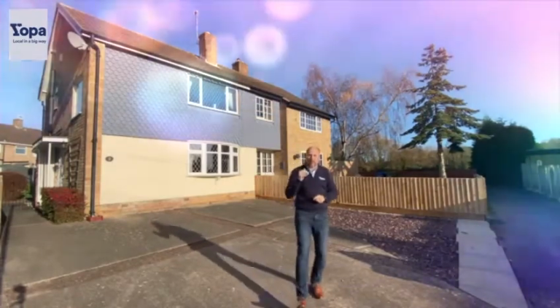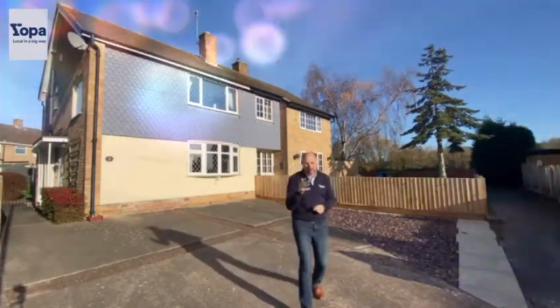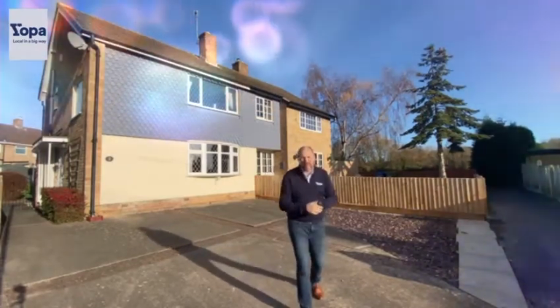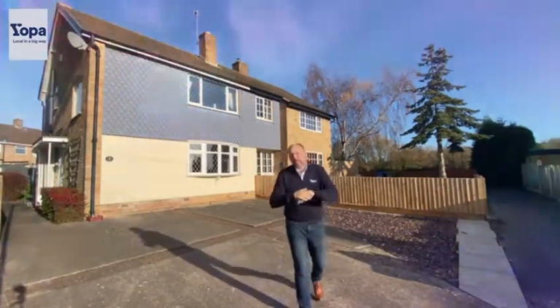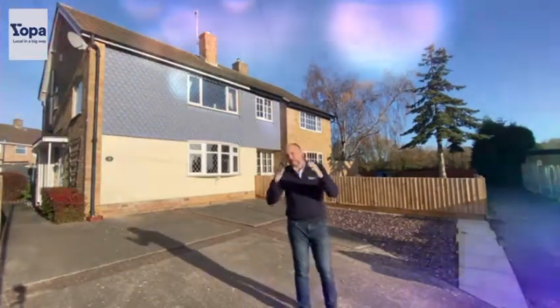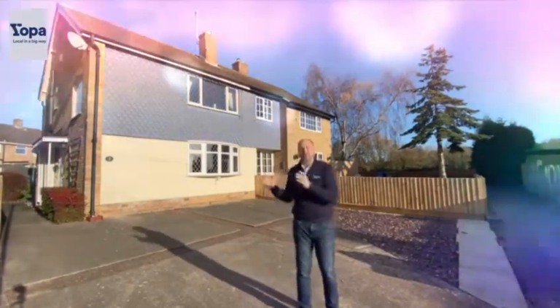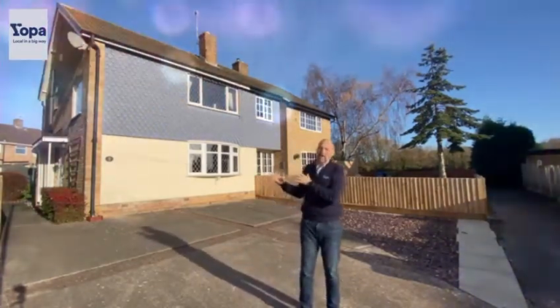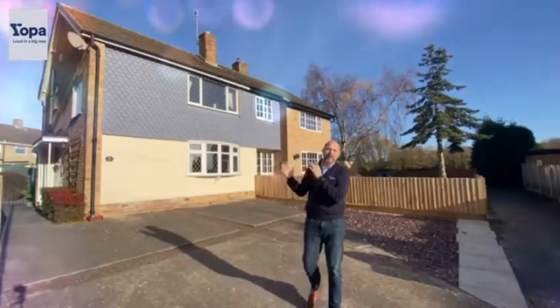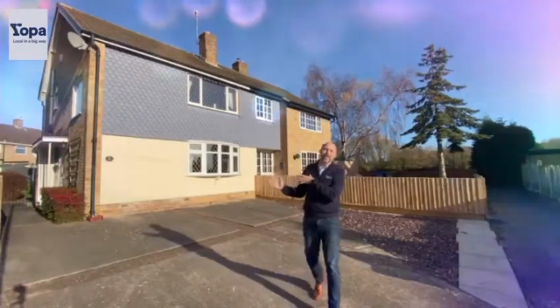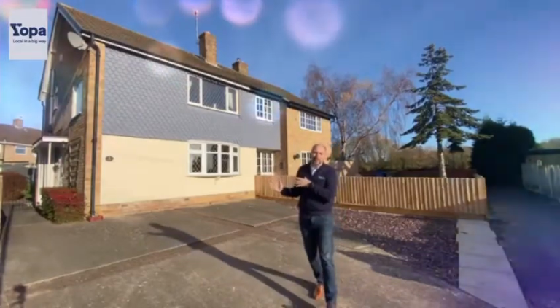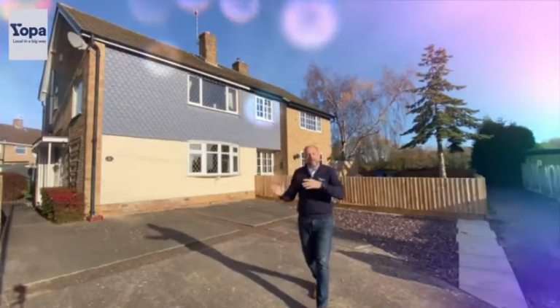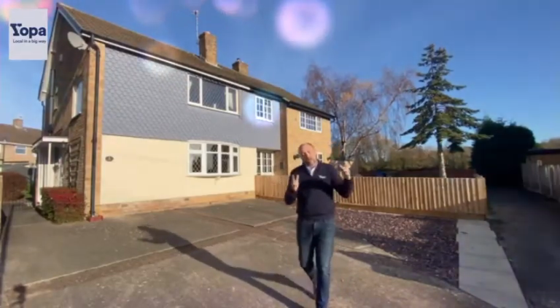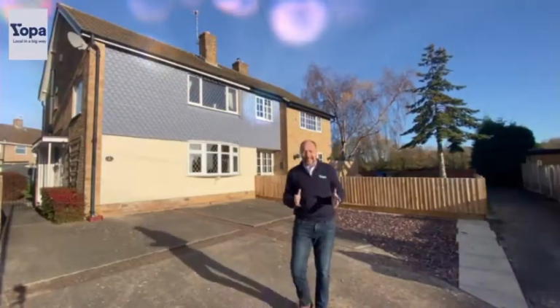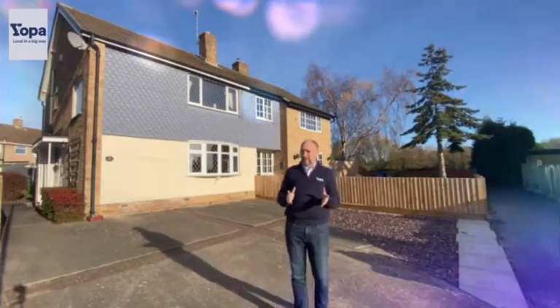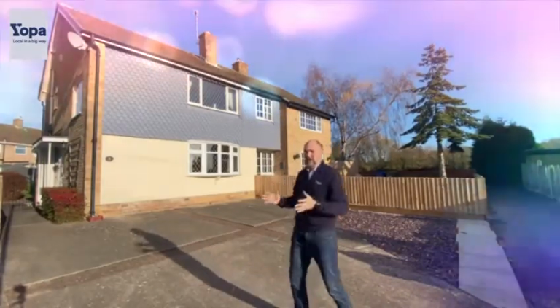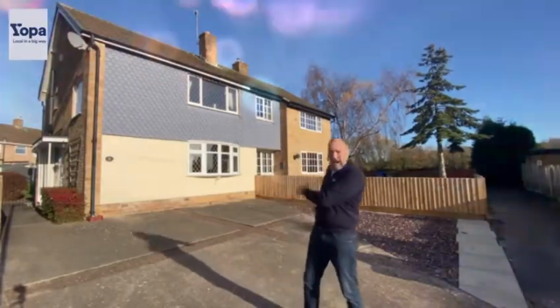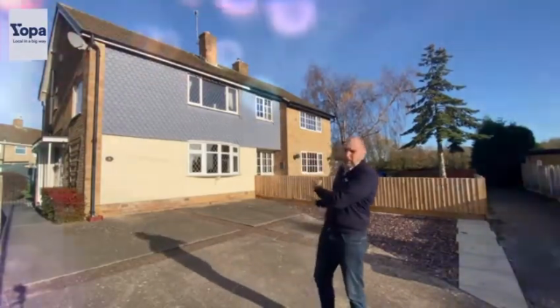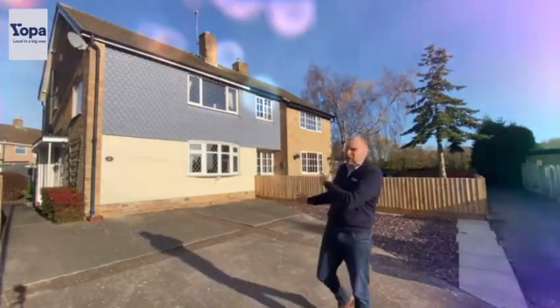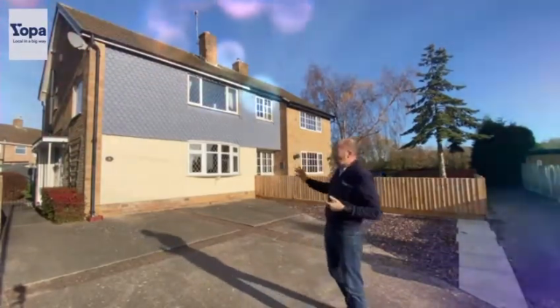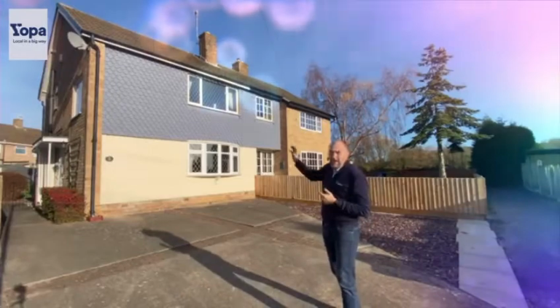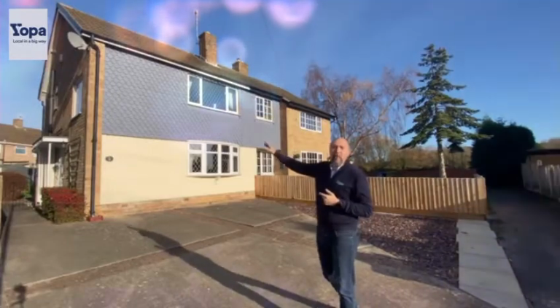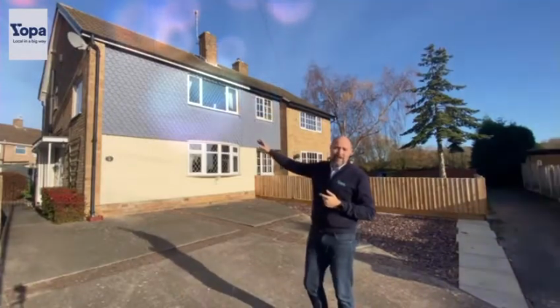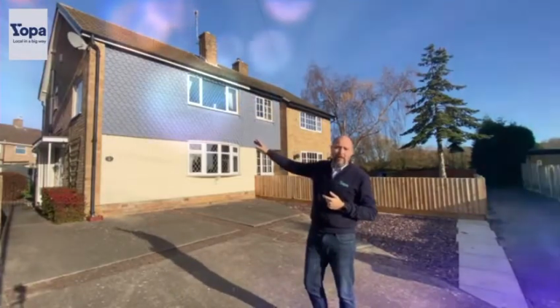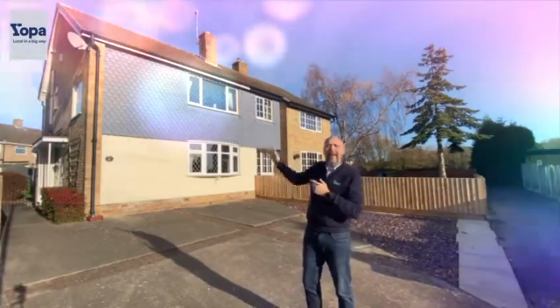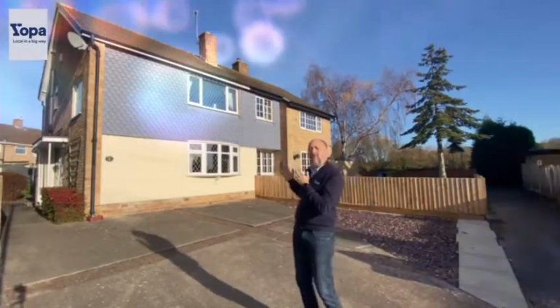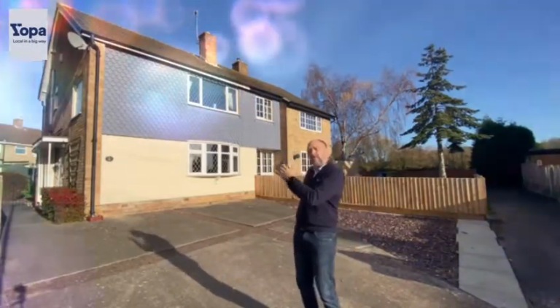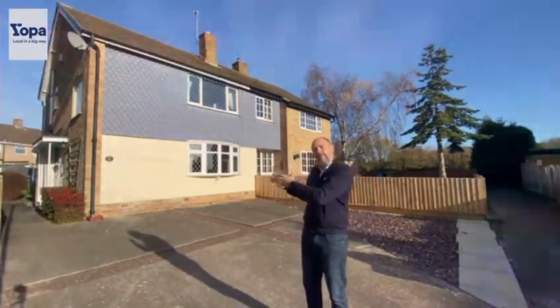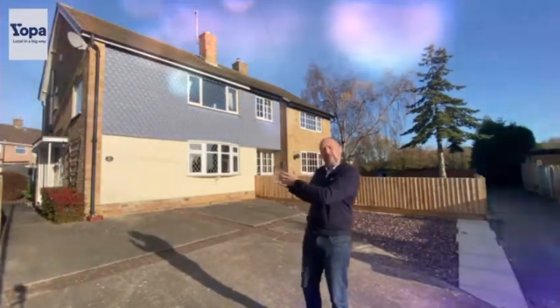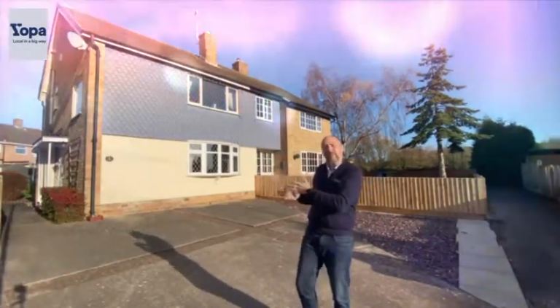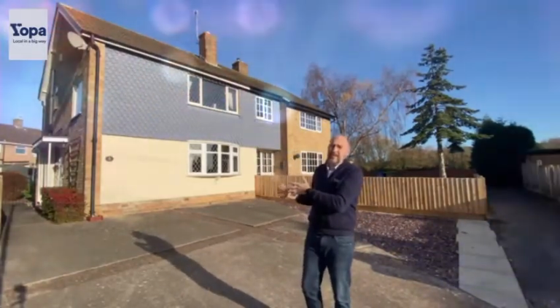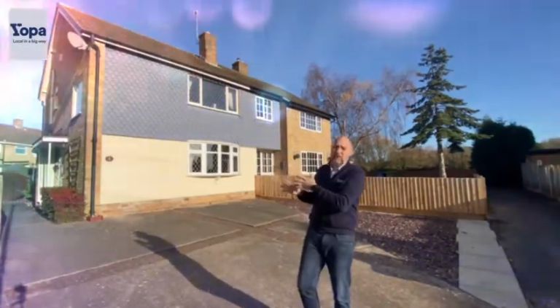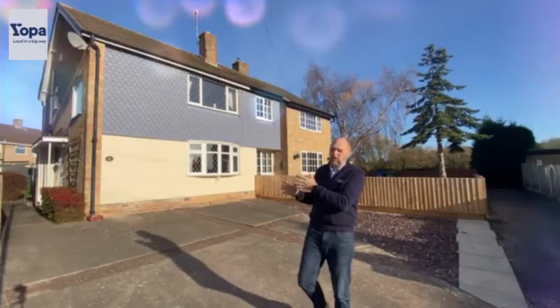What have I got for you? A beautiful two-bedroom semi-detached property, cul-de-sac position with full off-street parking, a nice private garden at the back, and on the outhouse there's a utility section with it also.